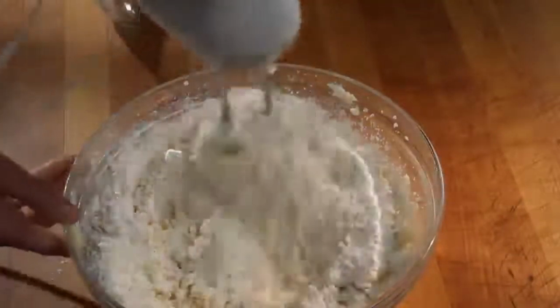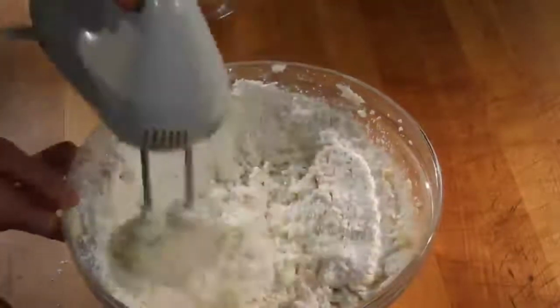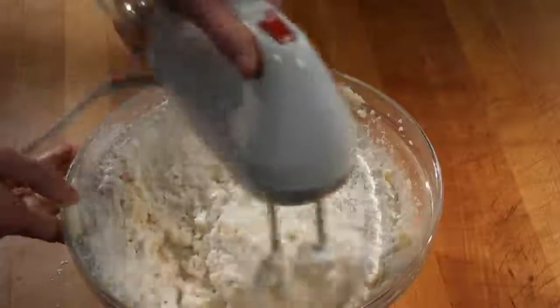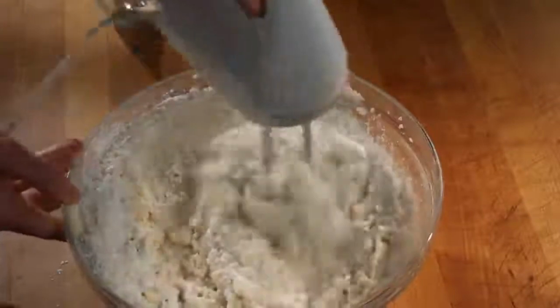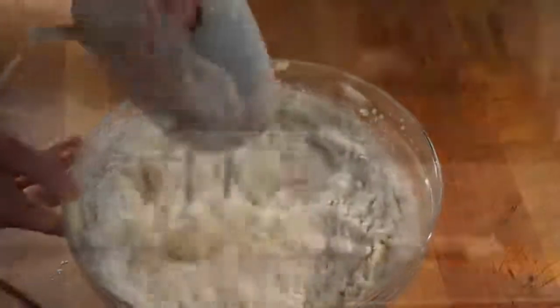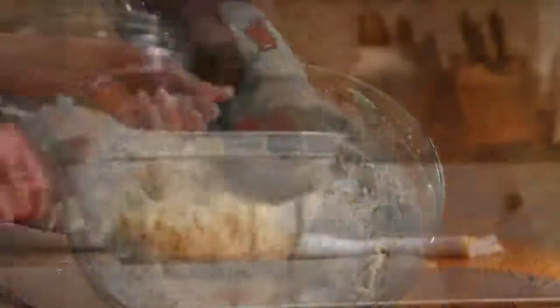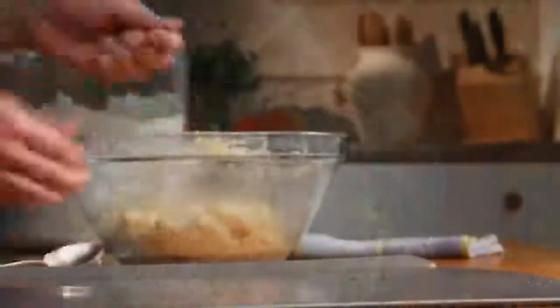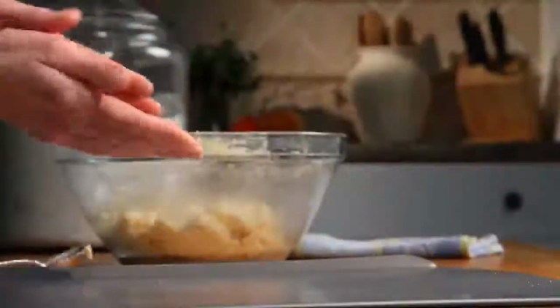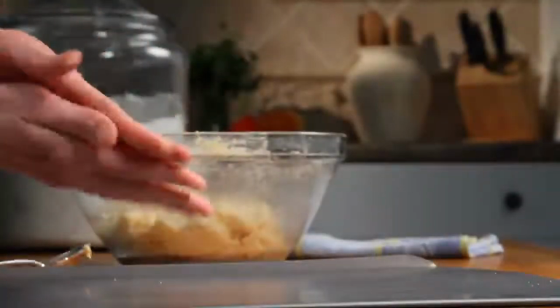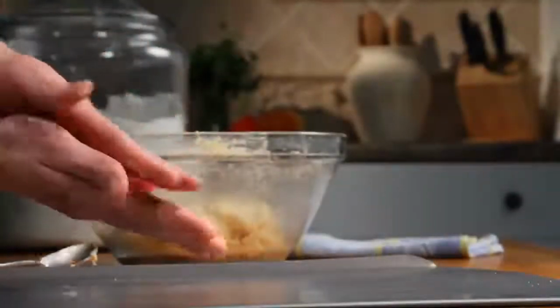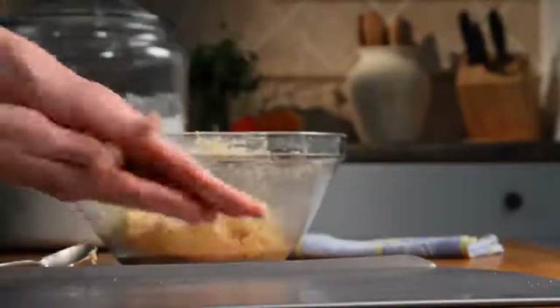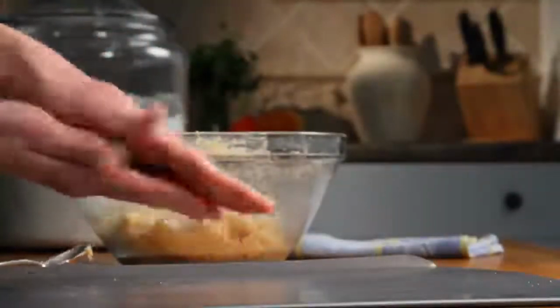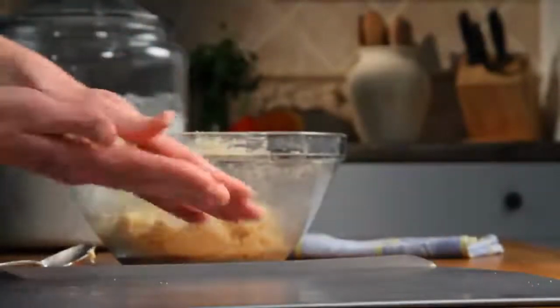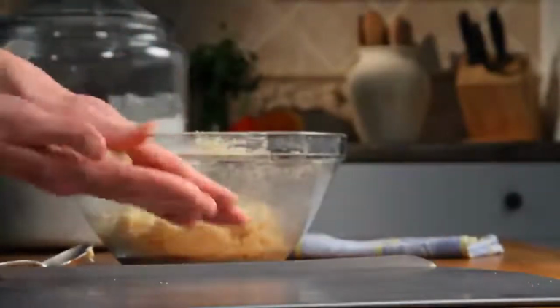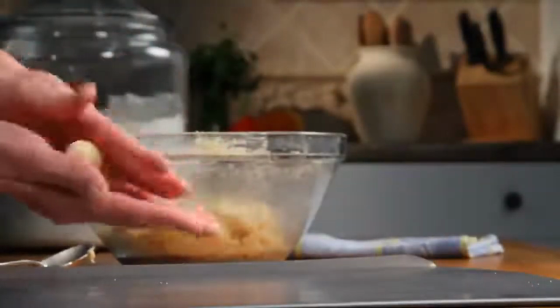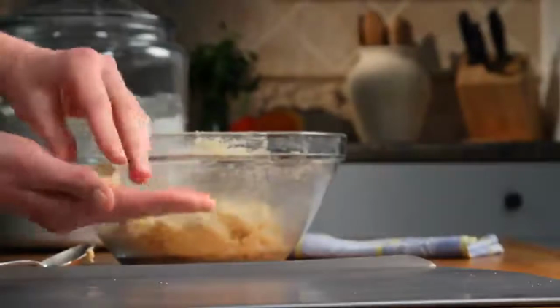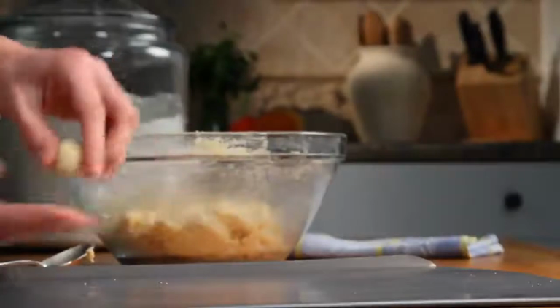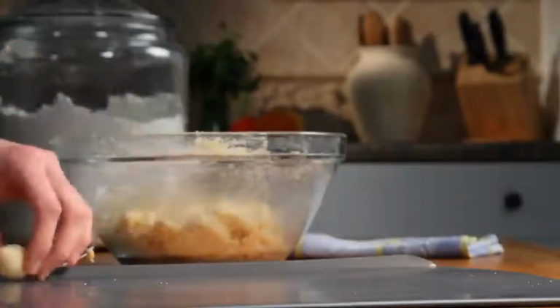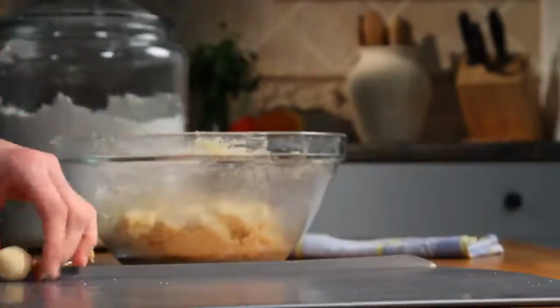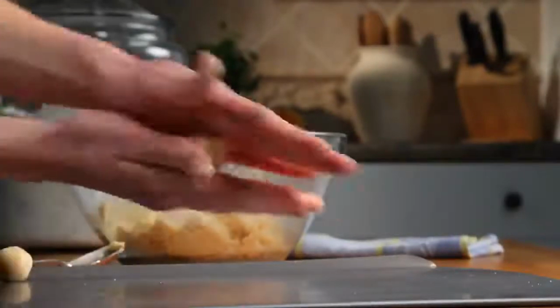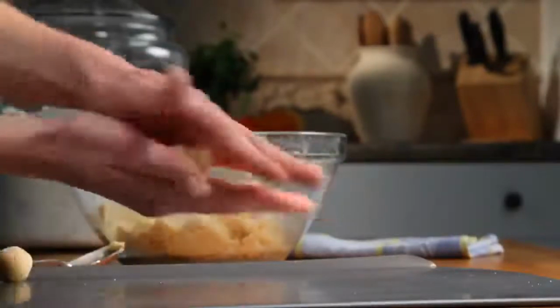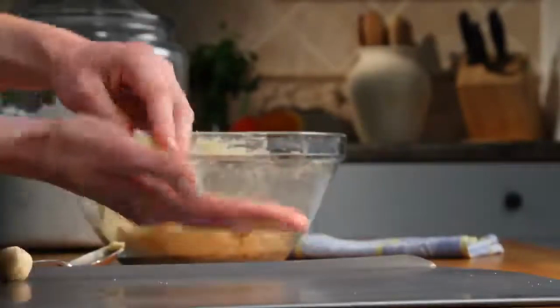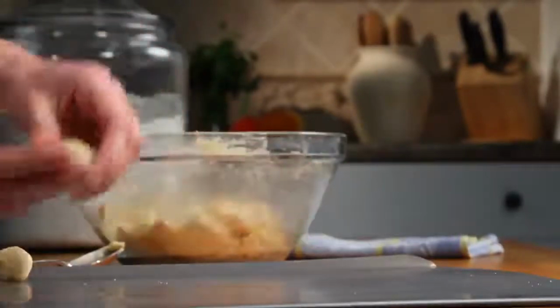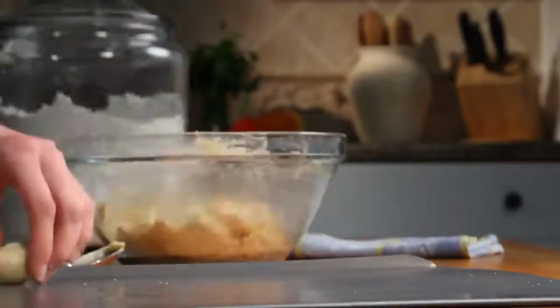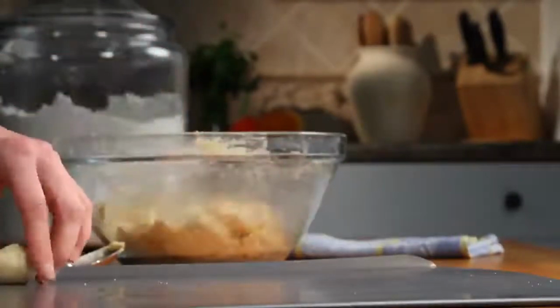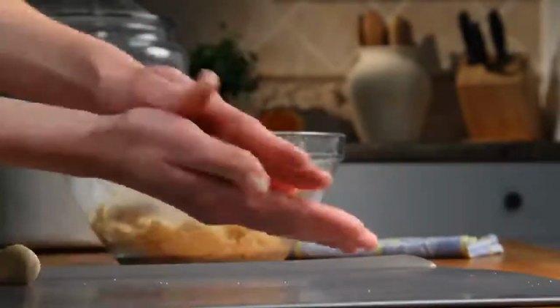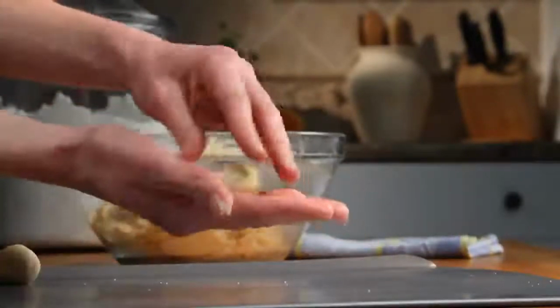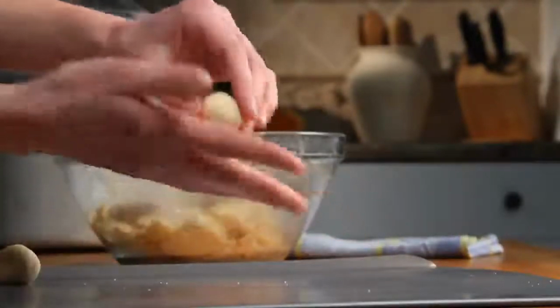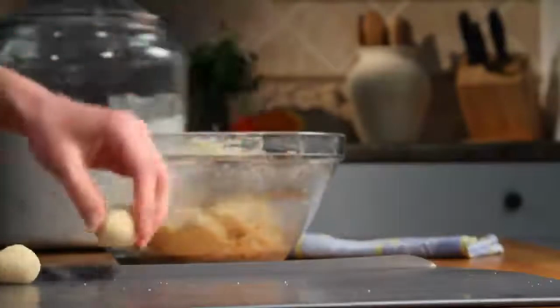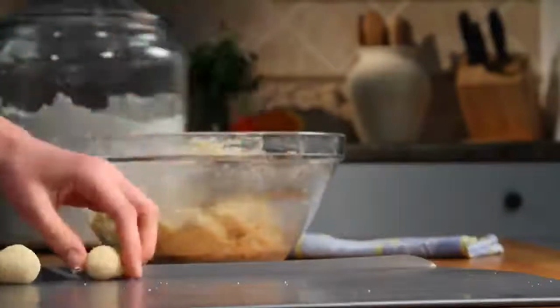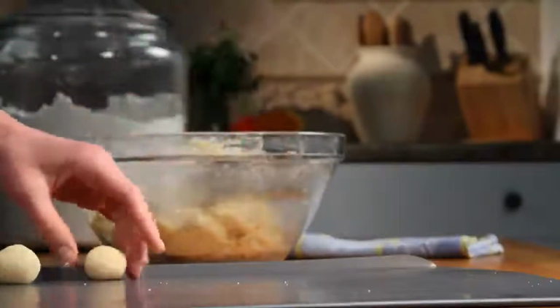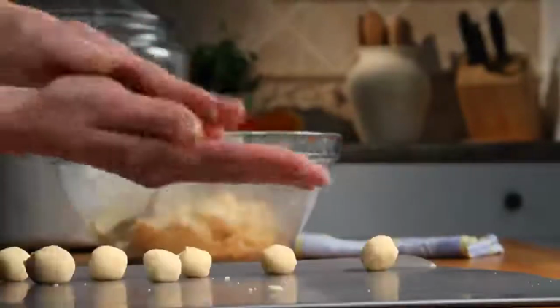Now here's the fun part — get the kids to help roll a rounded teaspoonful of dough into a ball. You should have enough dough for about 48 cookies. Place these little dough balls onto ungreased cookie sheets, and give them room because they'll expand during baking.